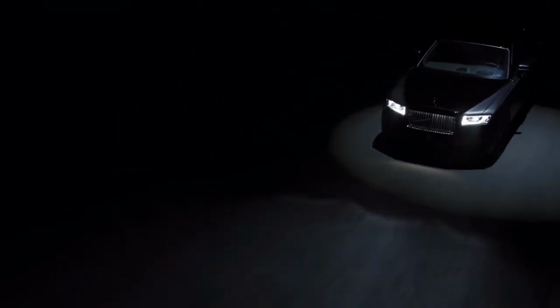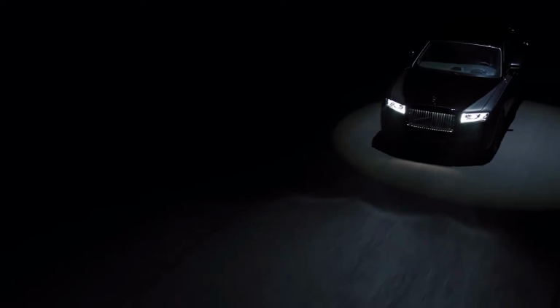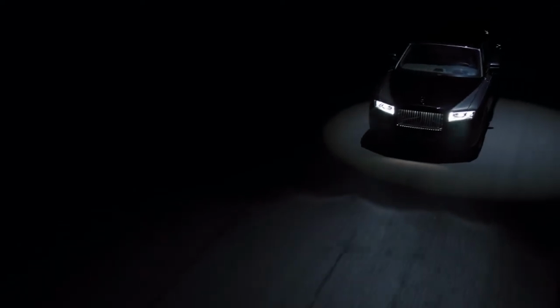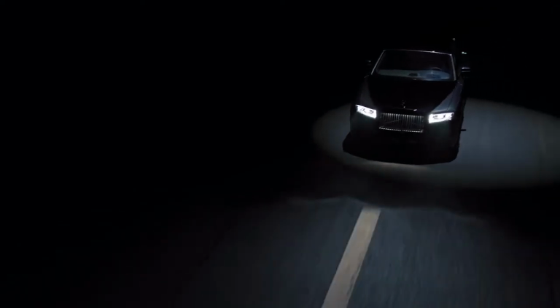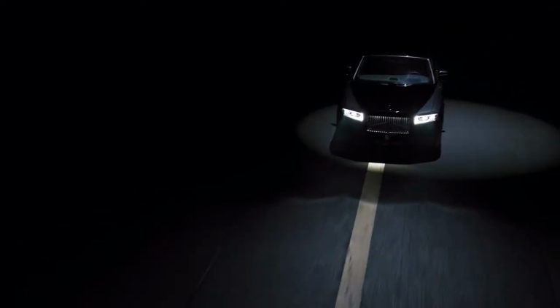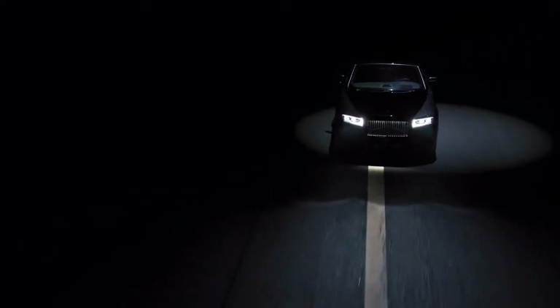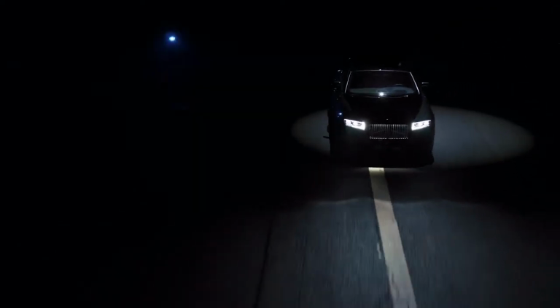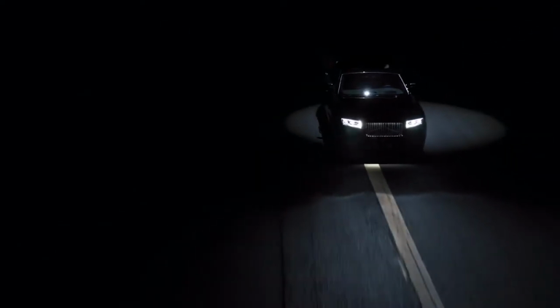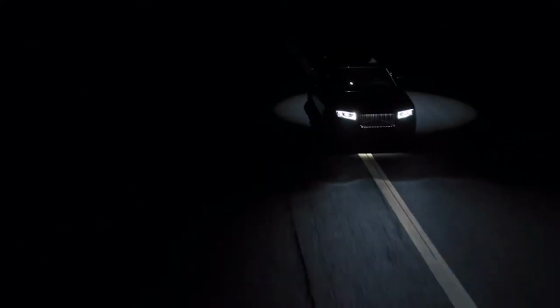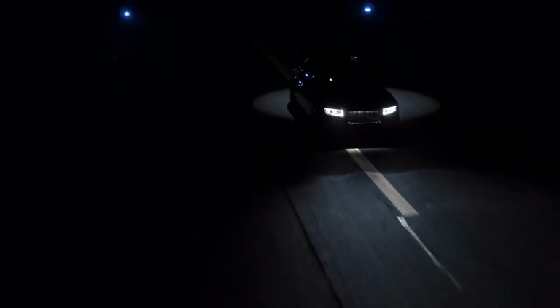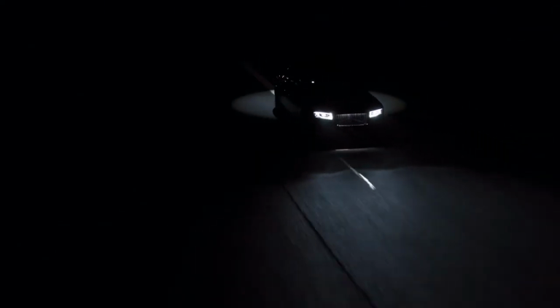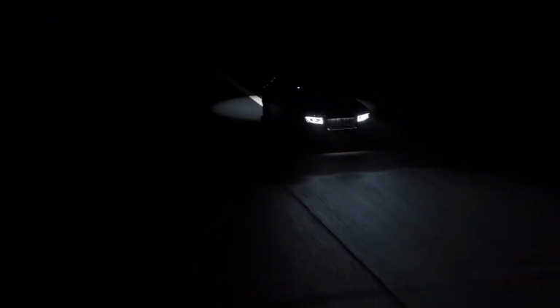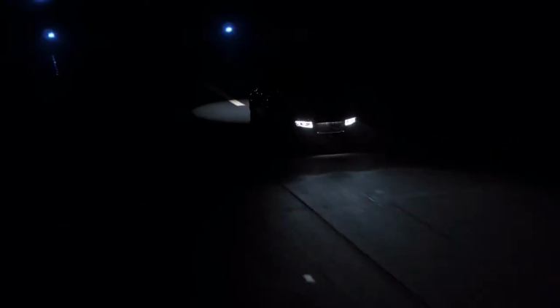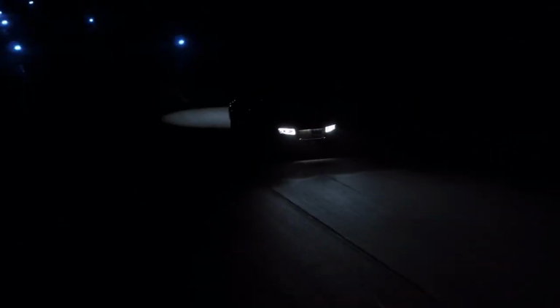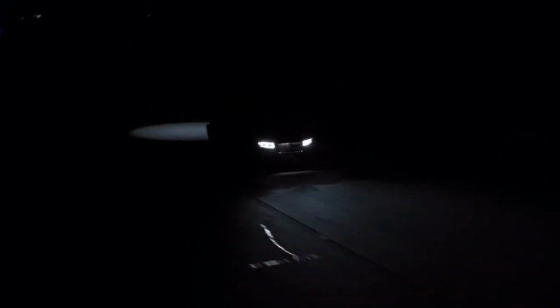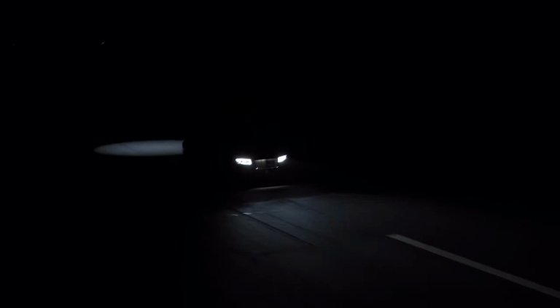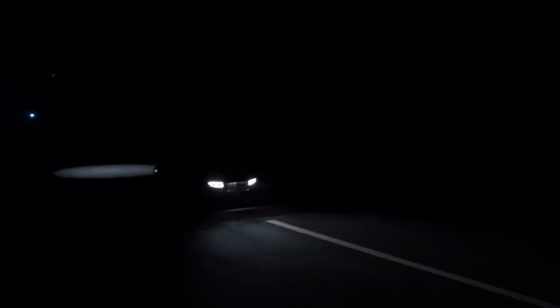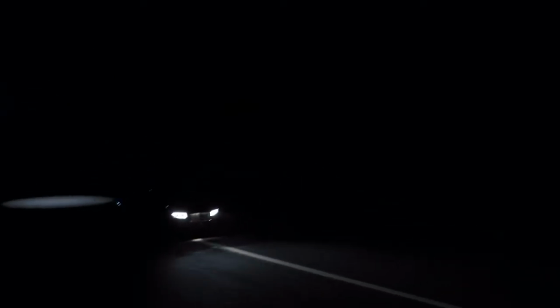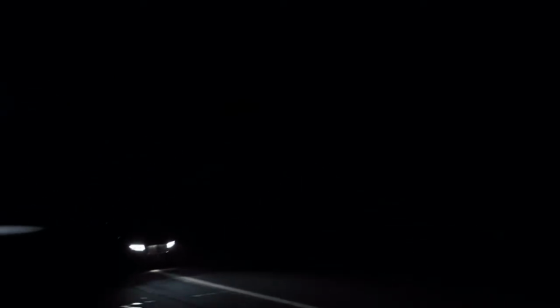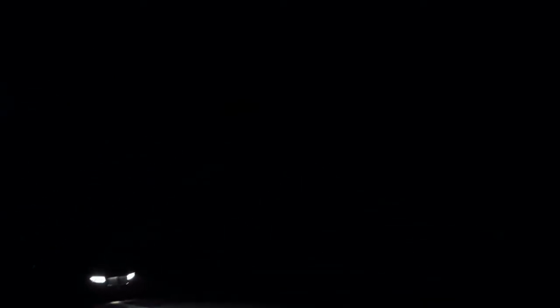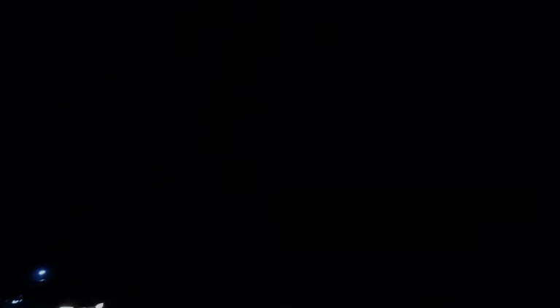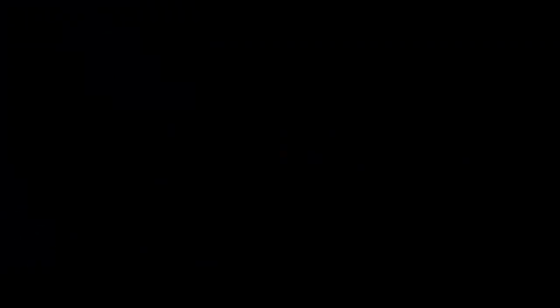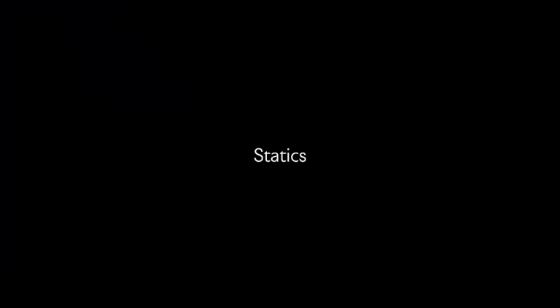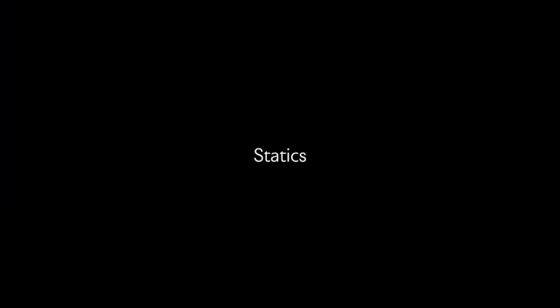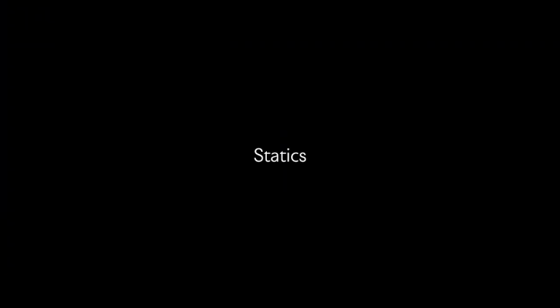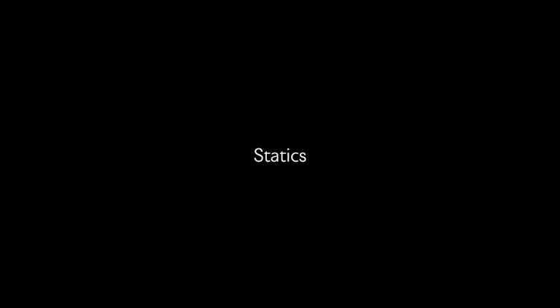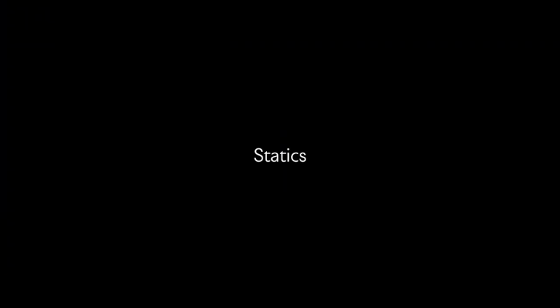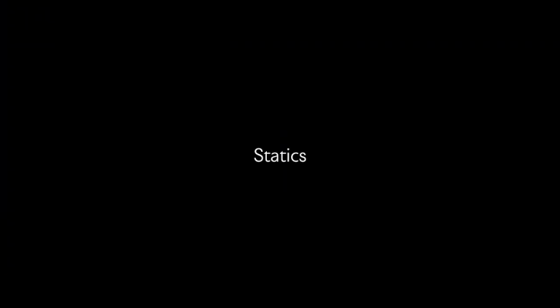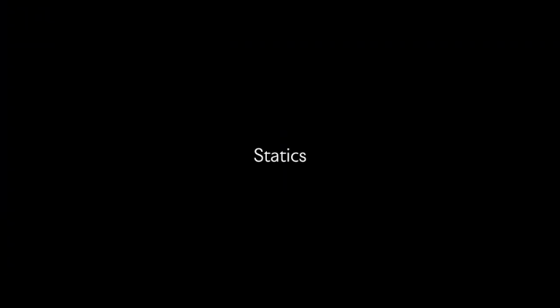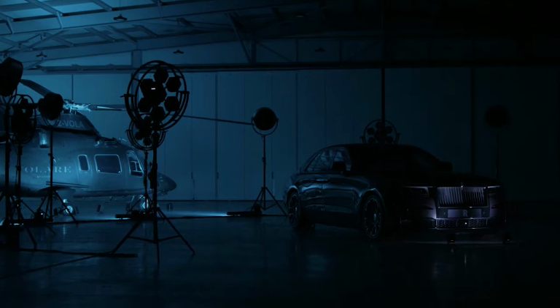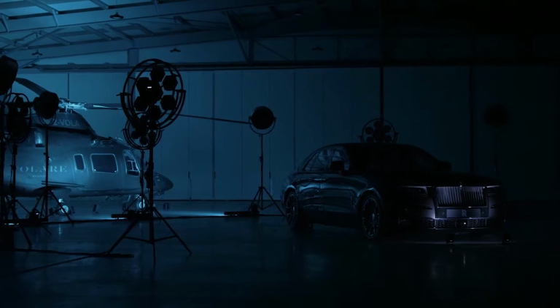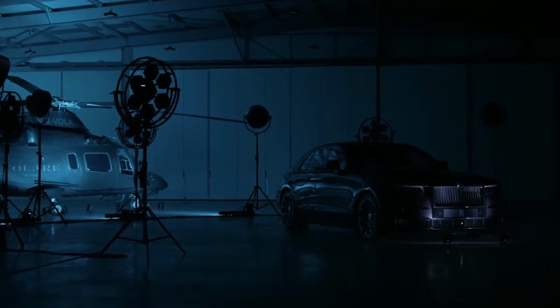Black Badge is not just an aesthetic — it is an experience. The clients who requested this motor car demanded that the bespoke treatment of Black Badge Ghost extend from the design atelier into the mark's engineering department.